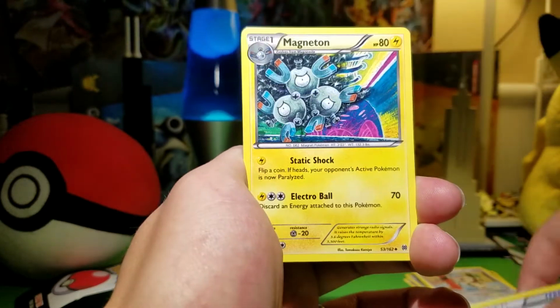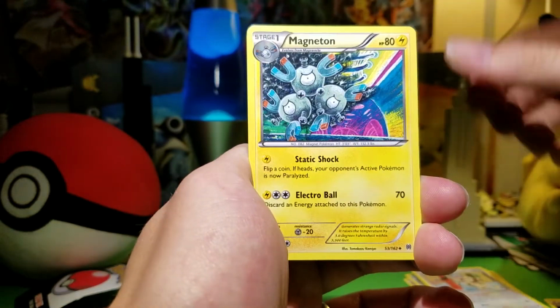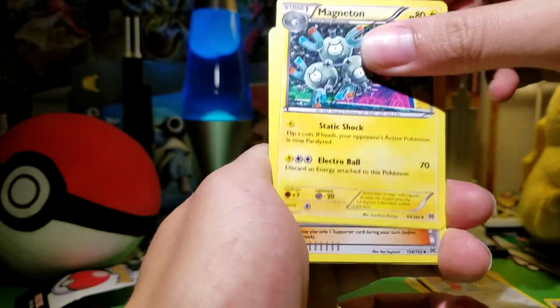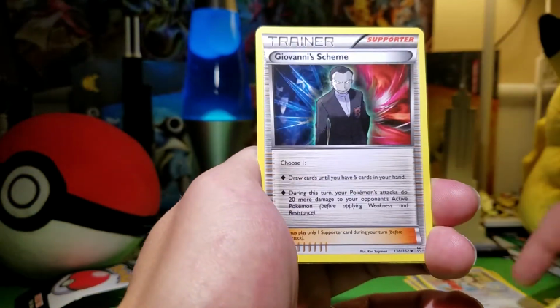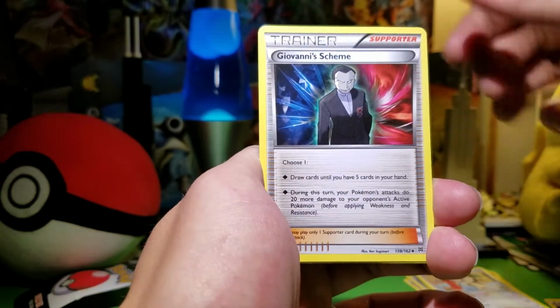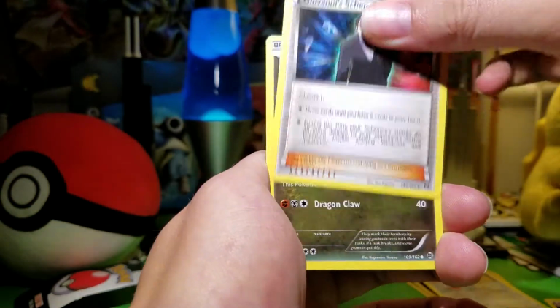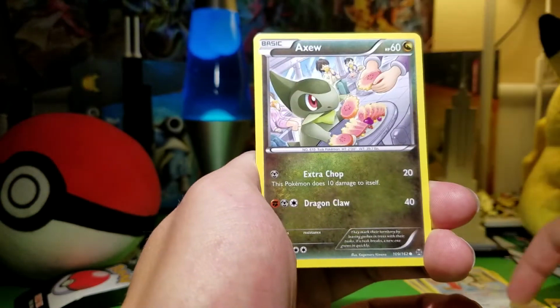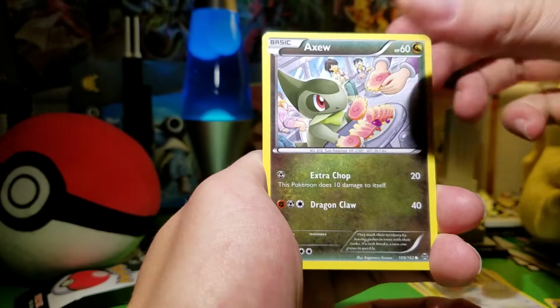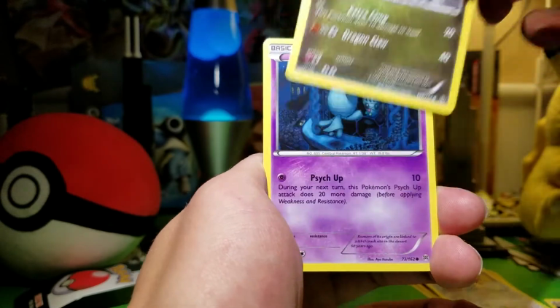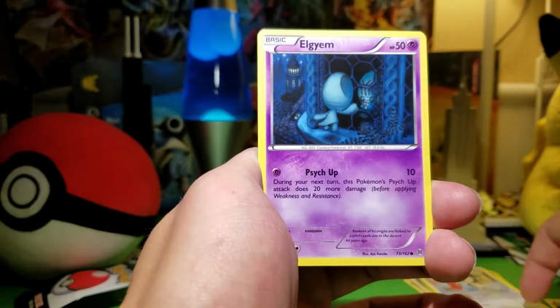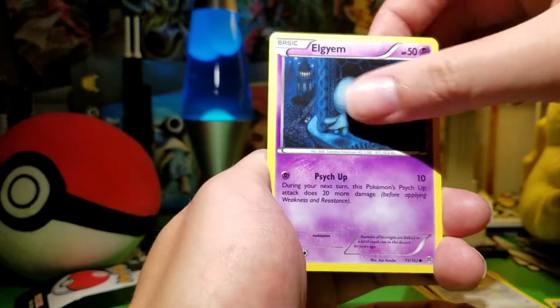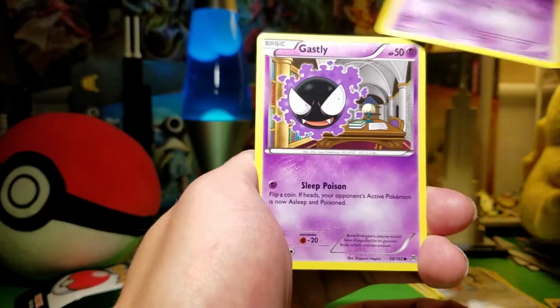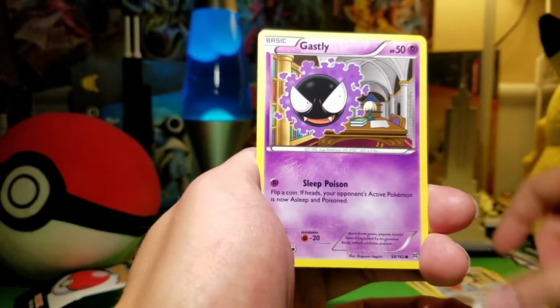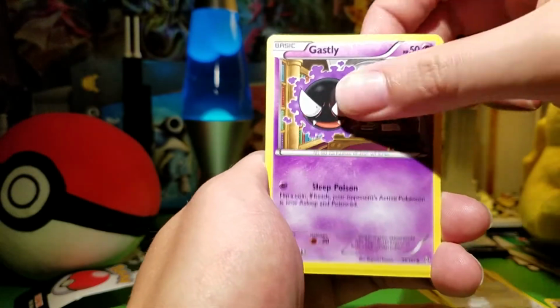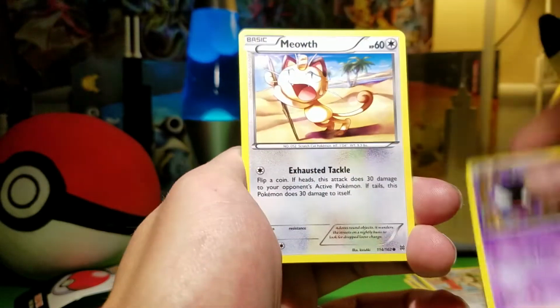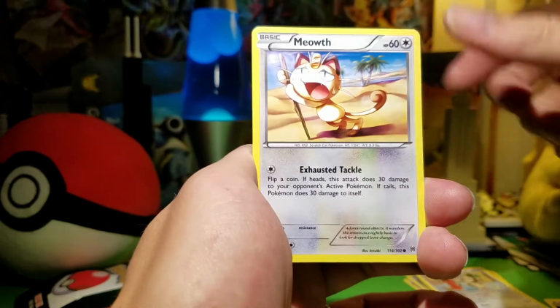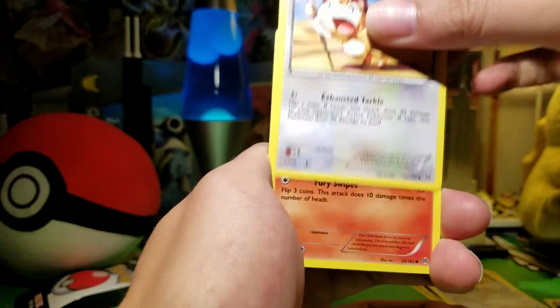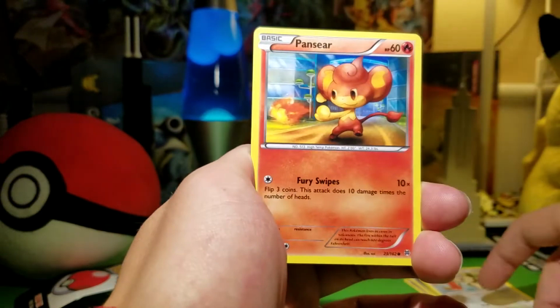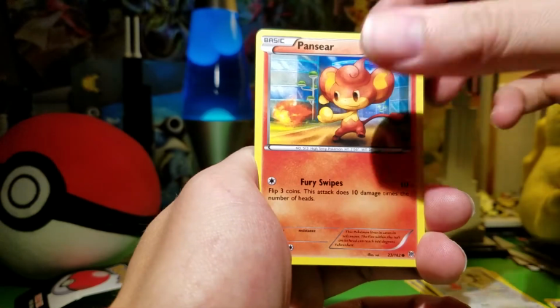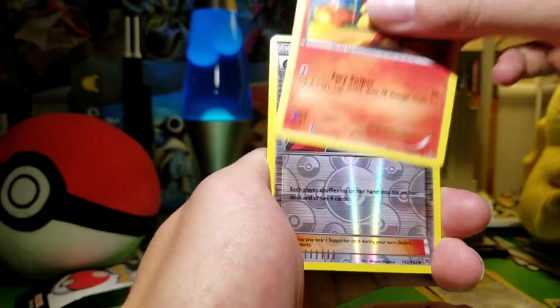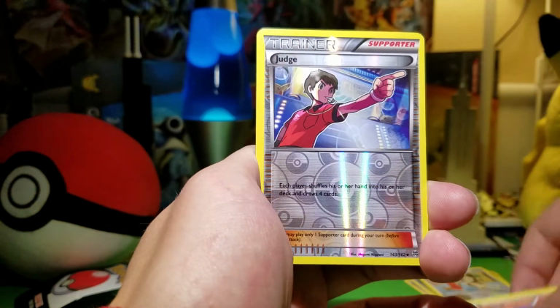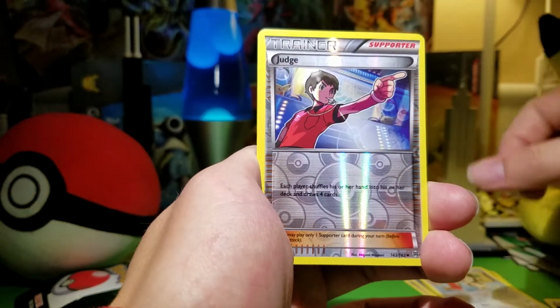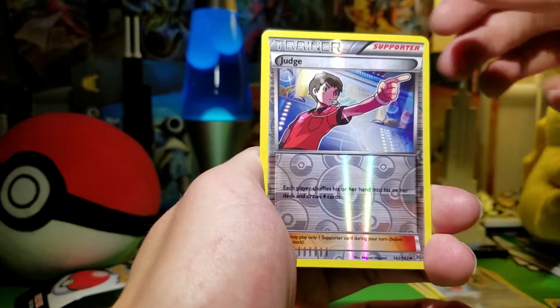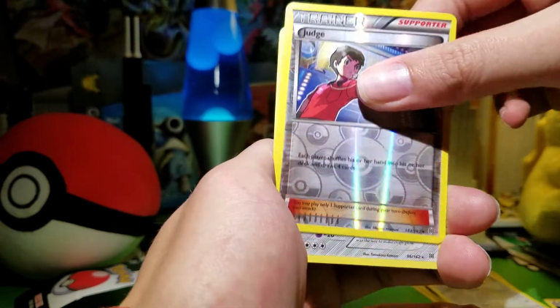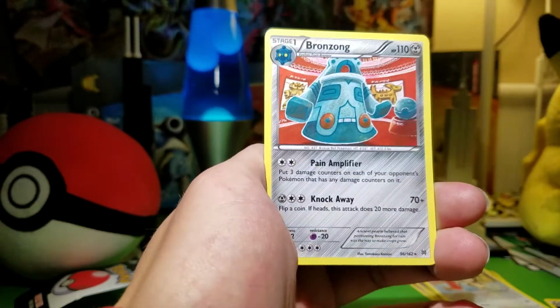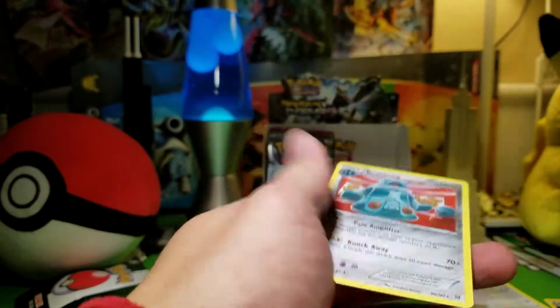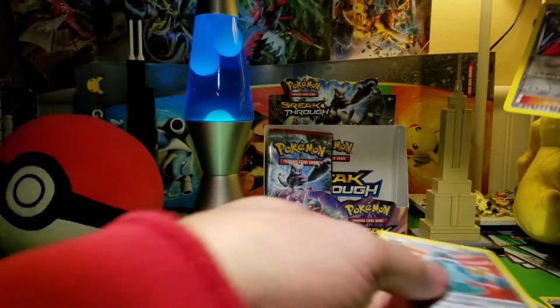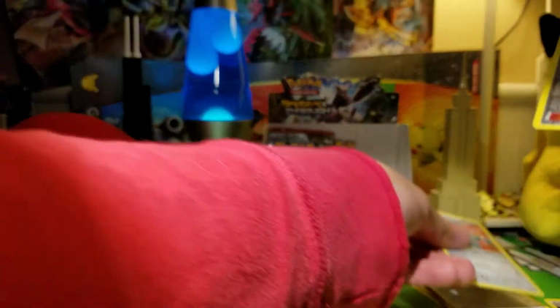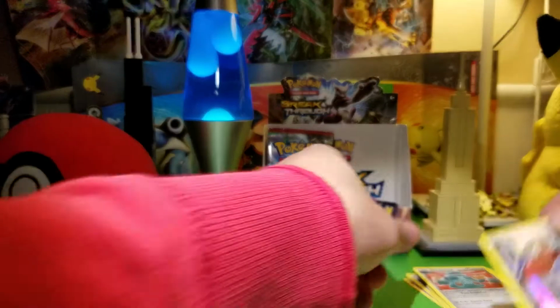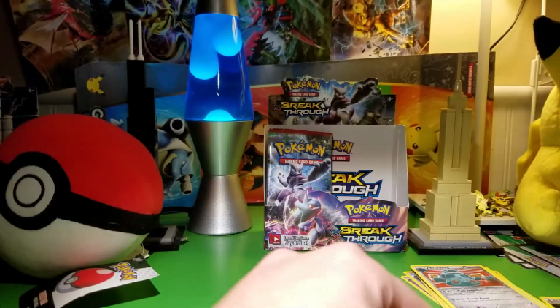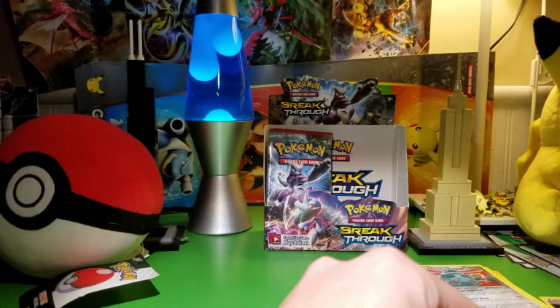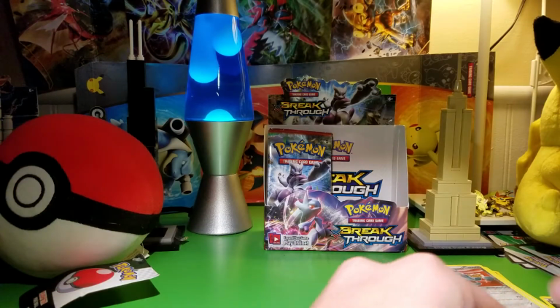Floatstone, Magneton, Giovanni's Scheme, Axew, Elgem, Ghastly, Meowth, Pansear. Drudge Reverse — that's really good. Bronzong. That's a nice Drudge Reverse.